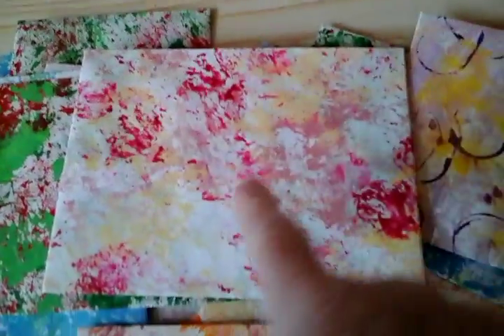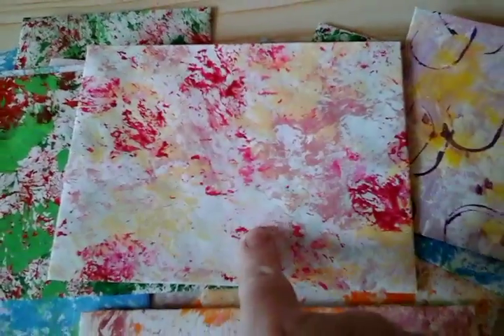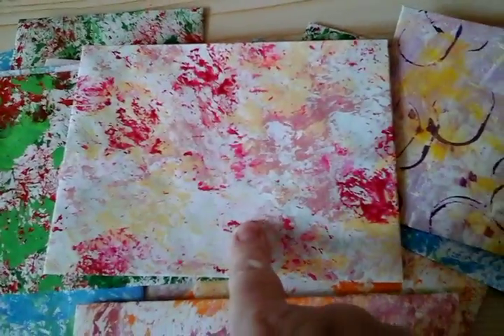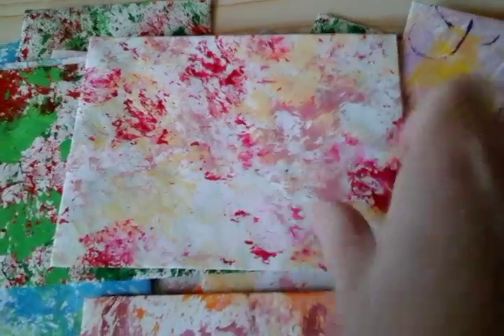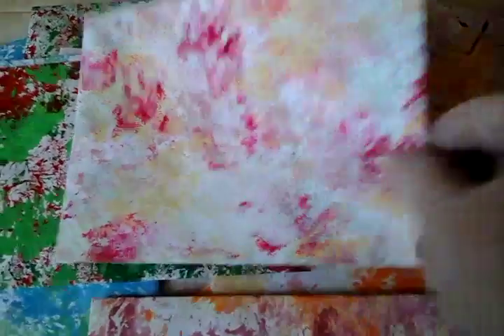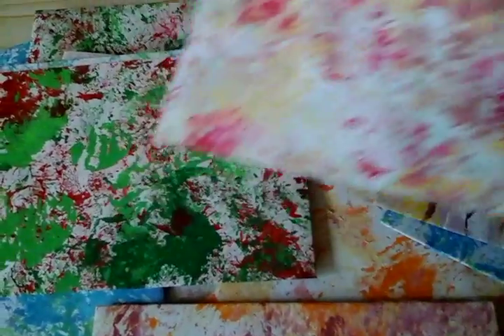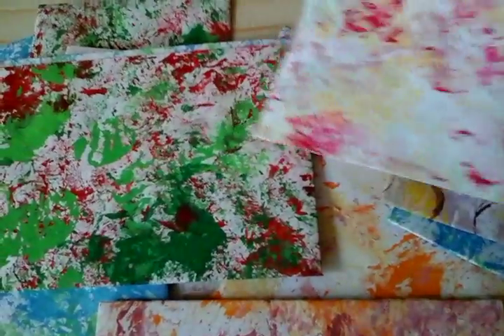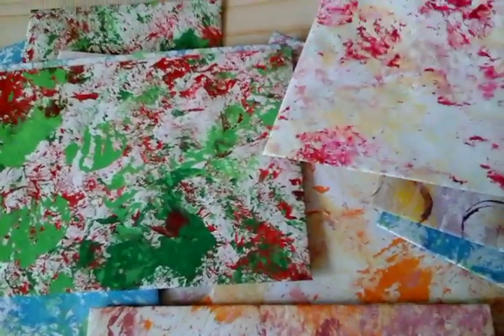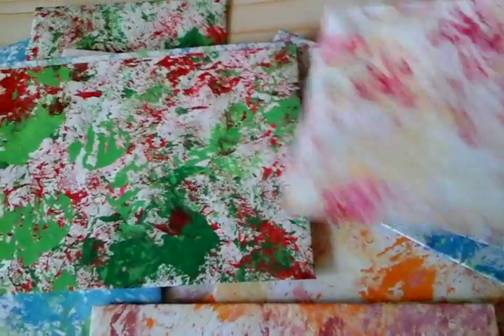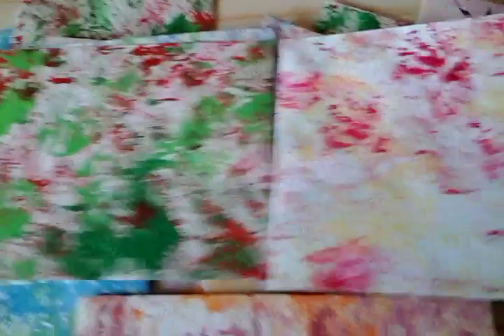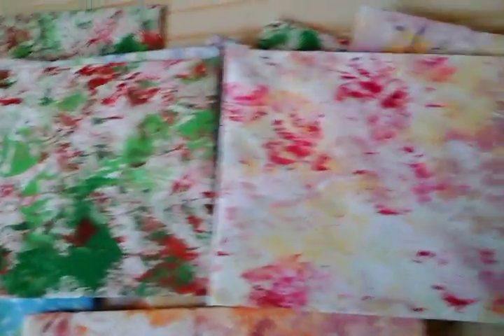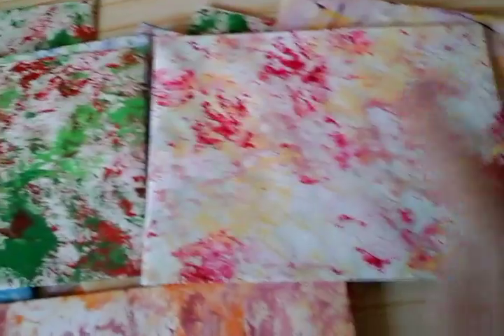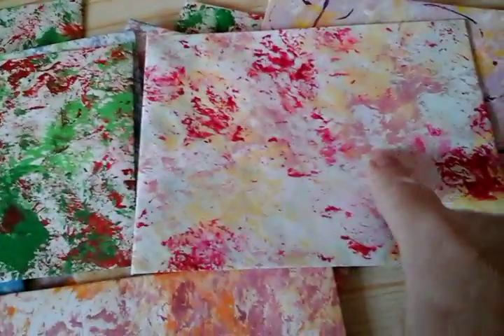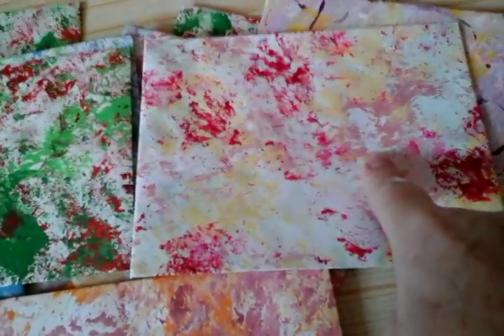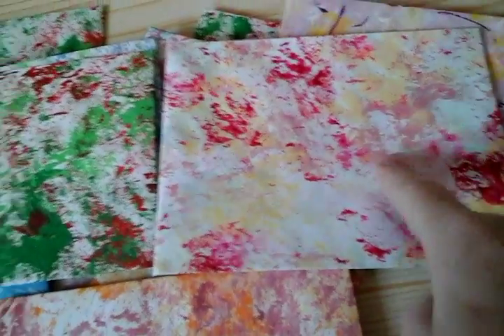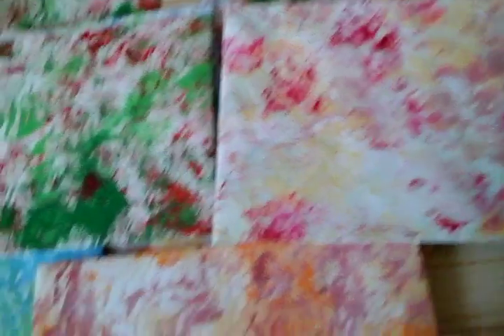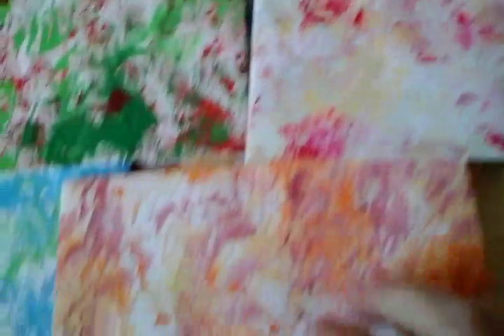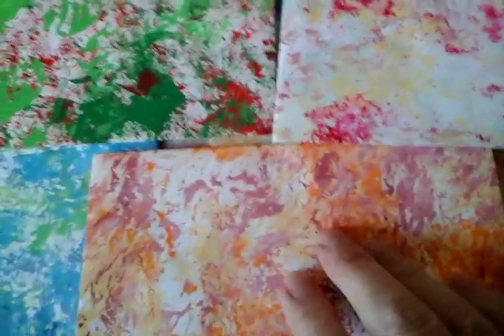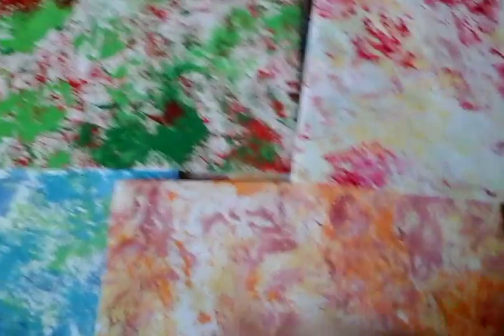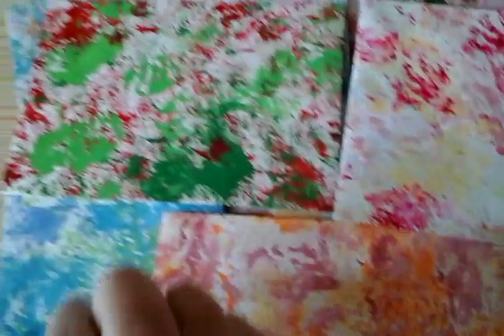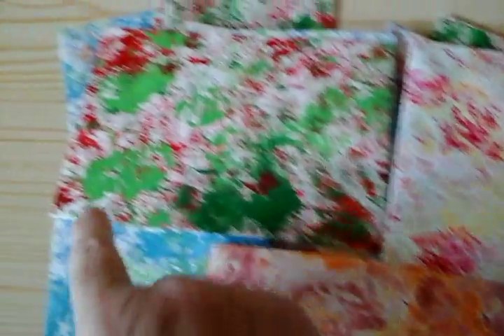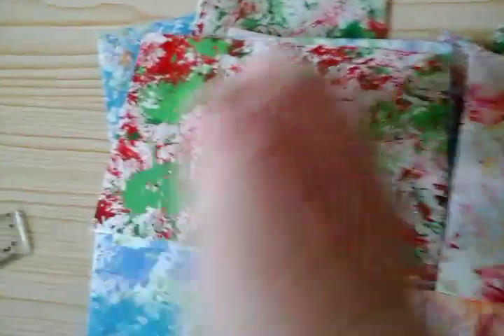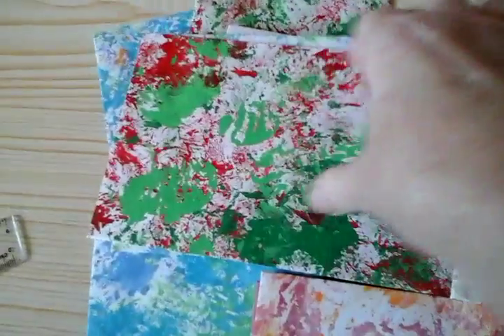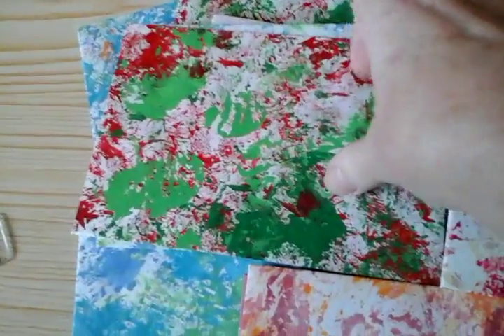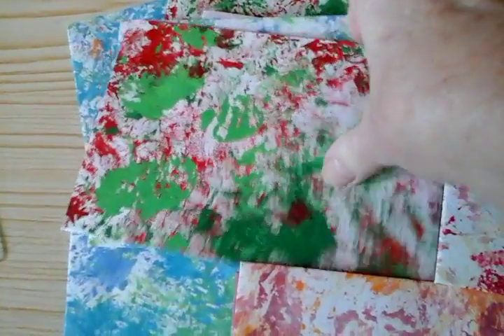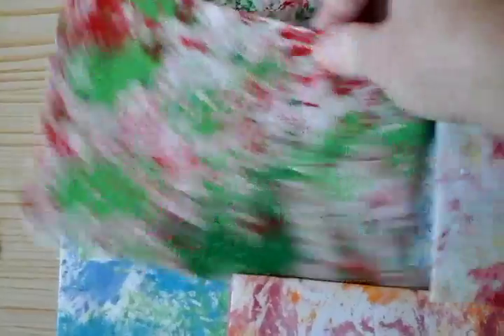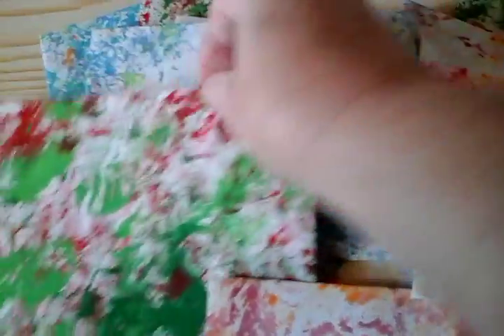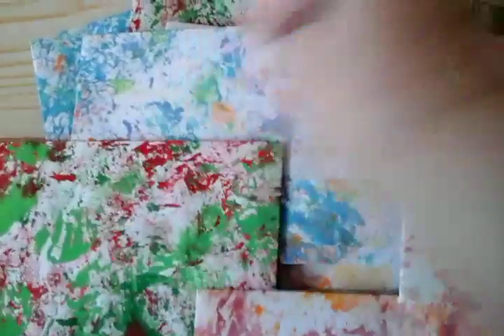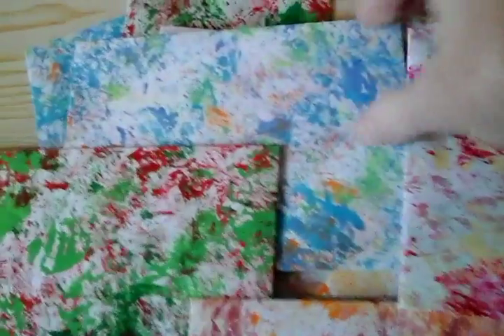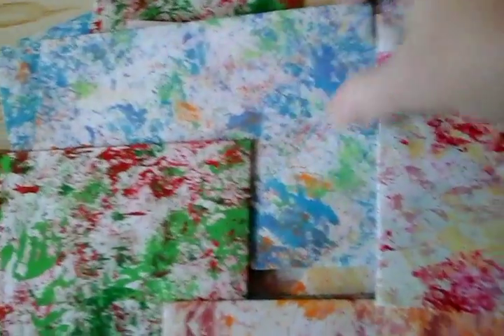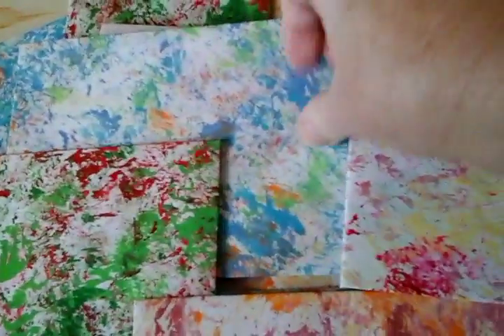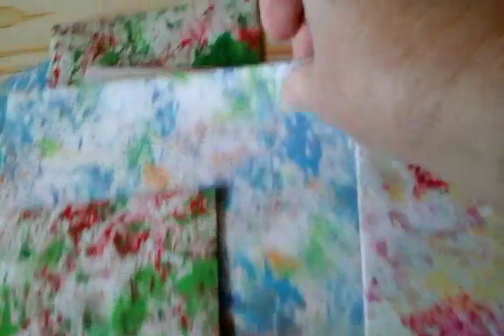So I got one of those out of the — it was an A3 sheet that I did. And a square one out of each one.